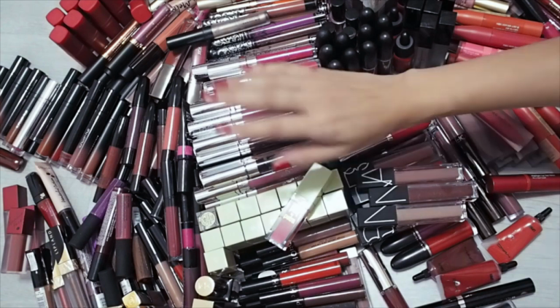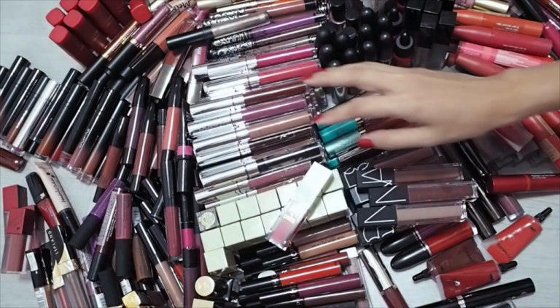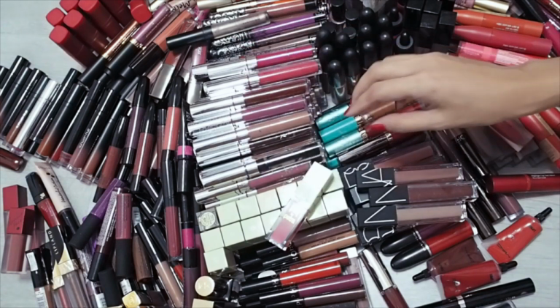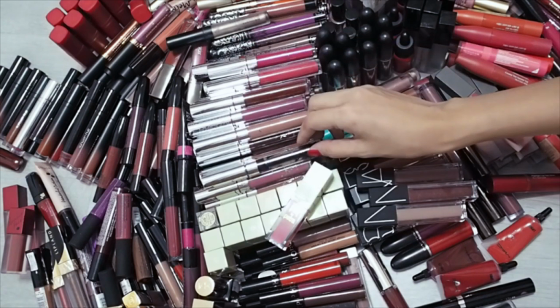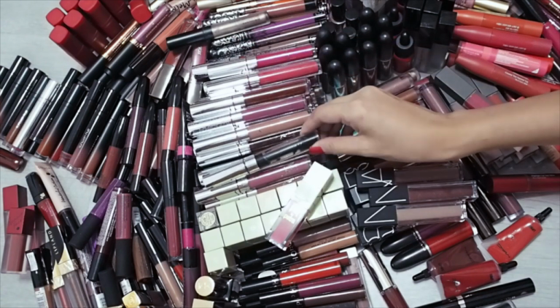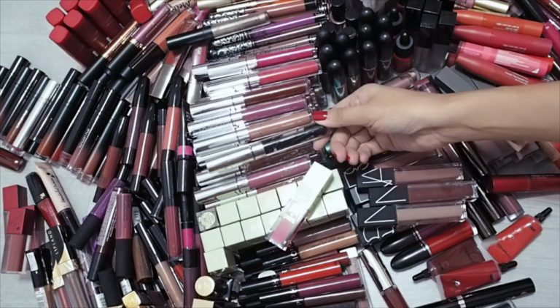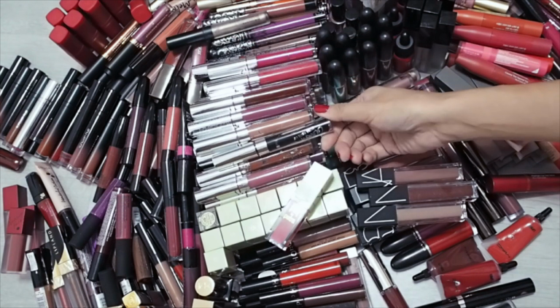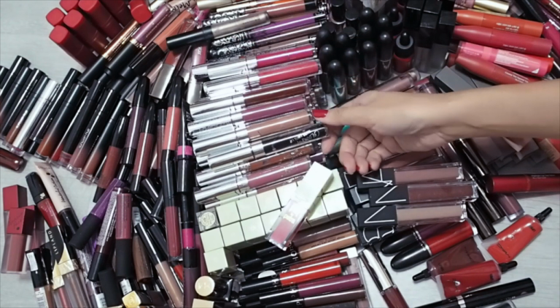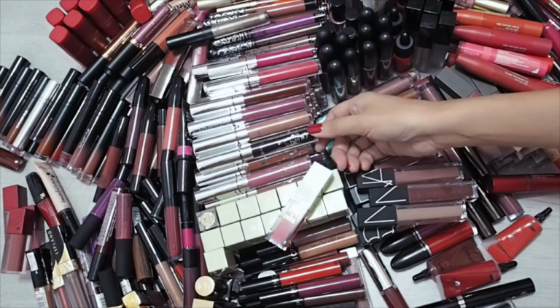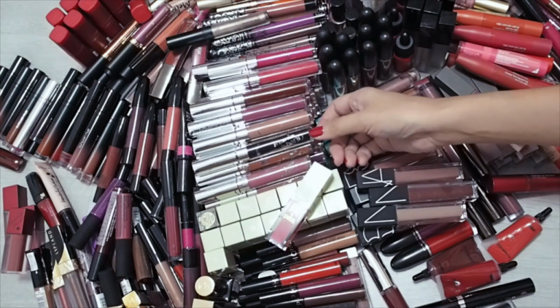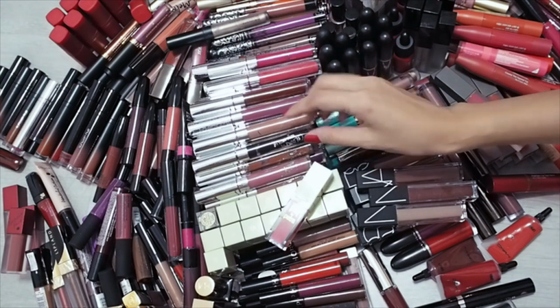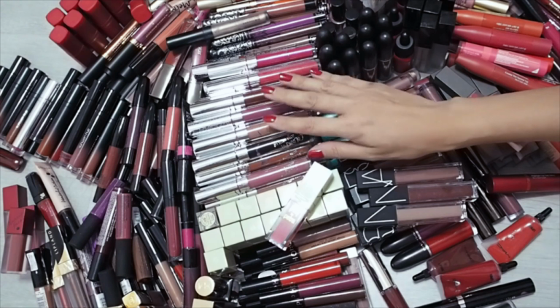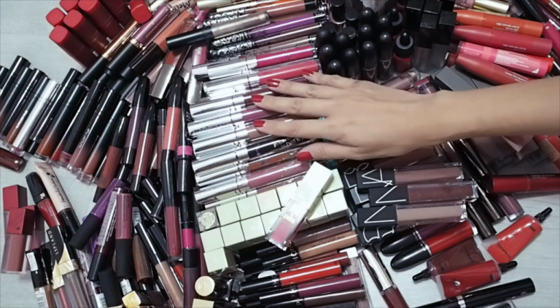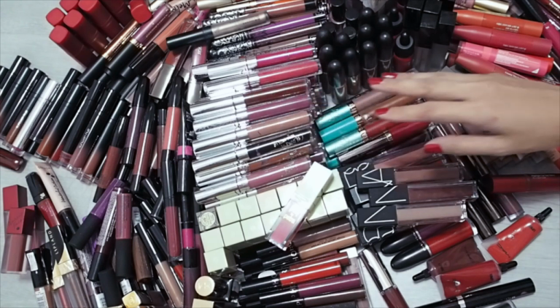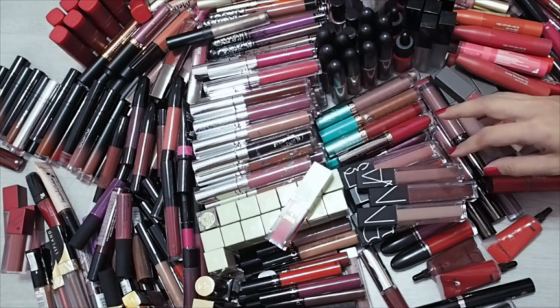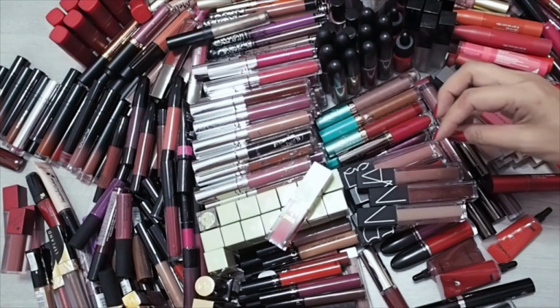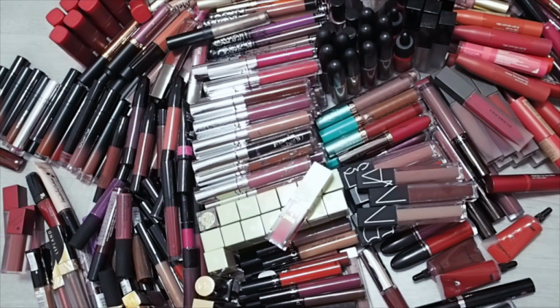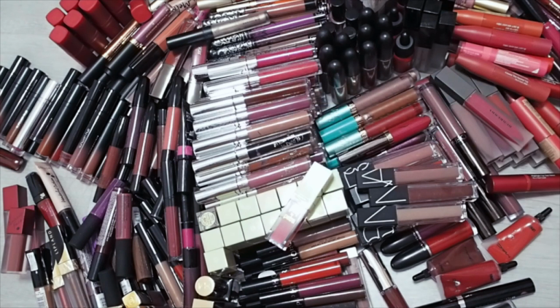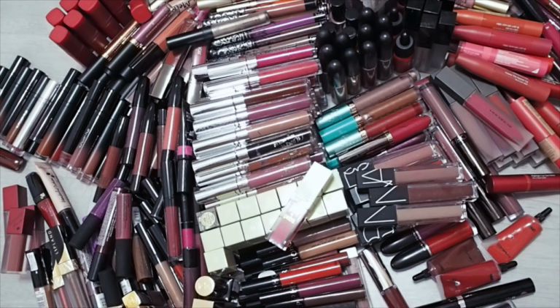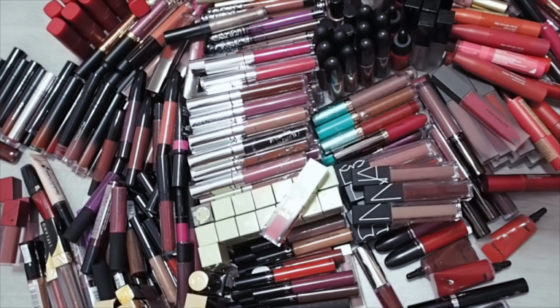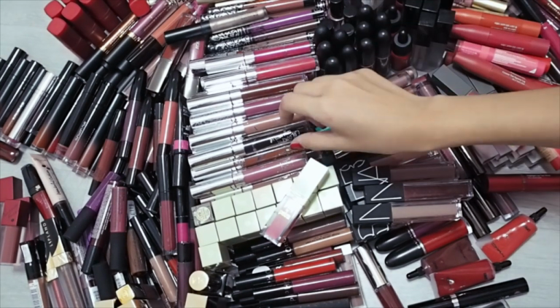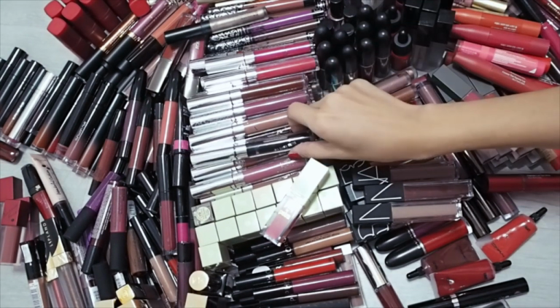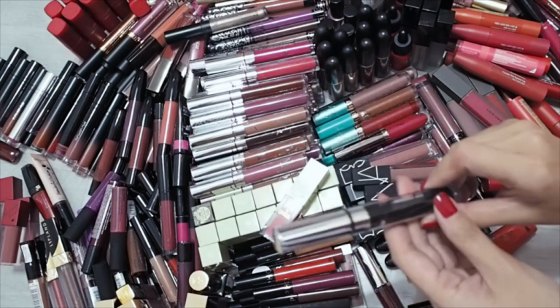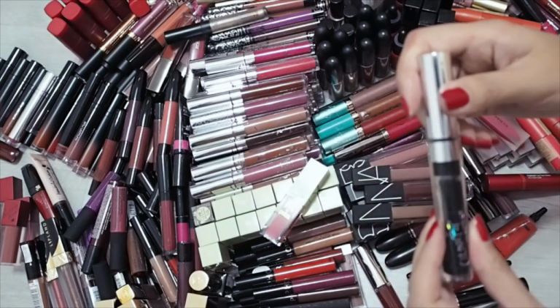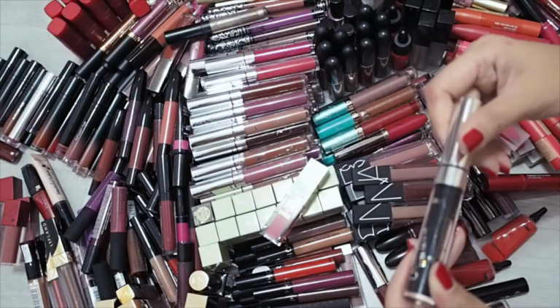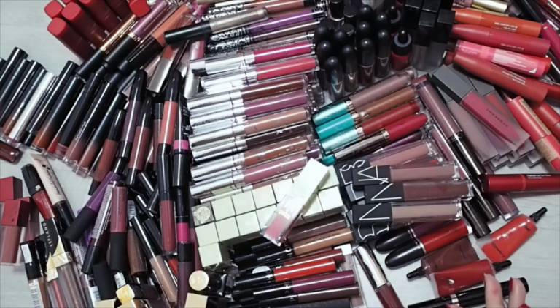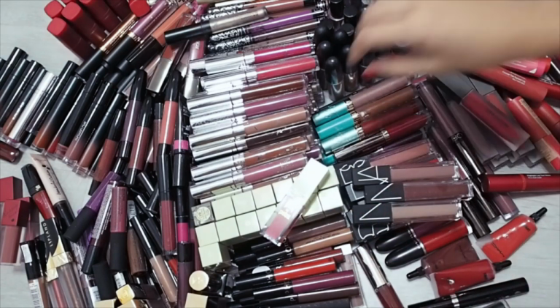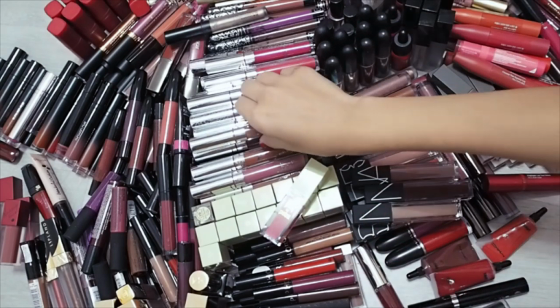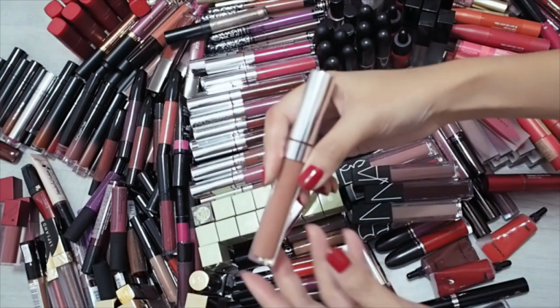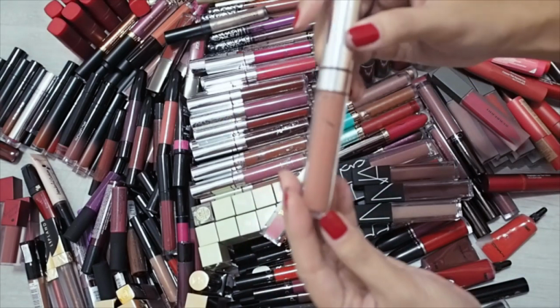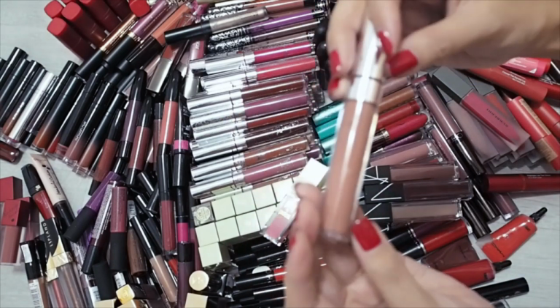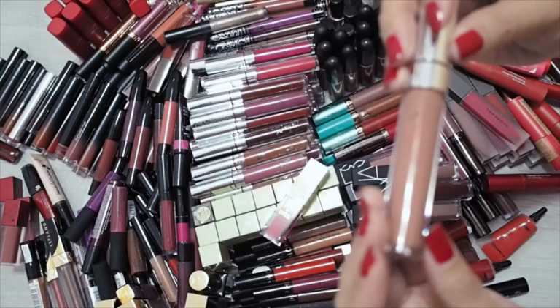All the mattes are going to go and I'll probably throw out a lot of the satins and glosses as well. I also do not like the metallics. The stuff I'm going to chuck is all going to go in this old duffel bag that I'm not using.